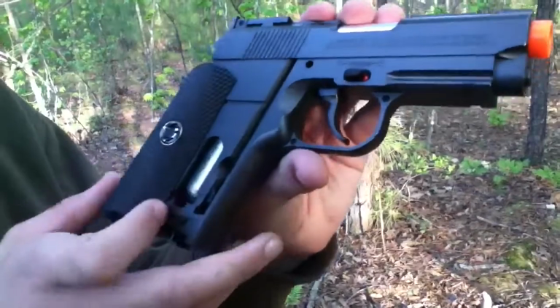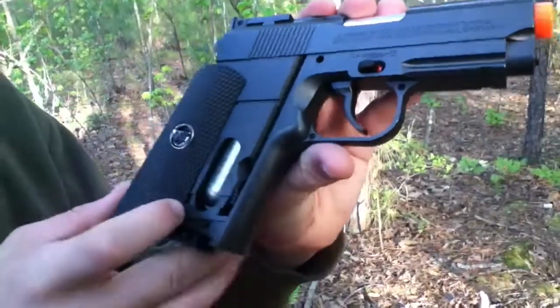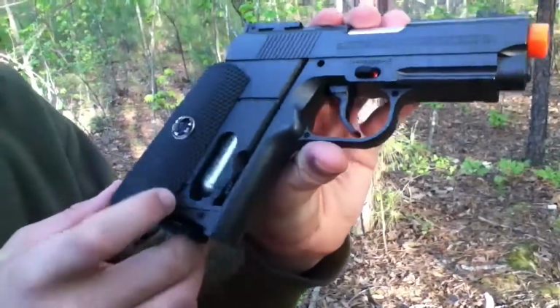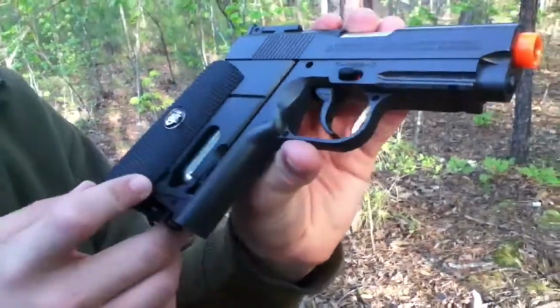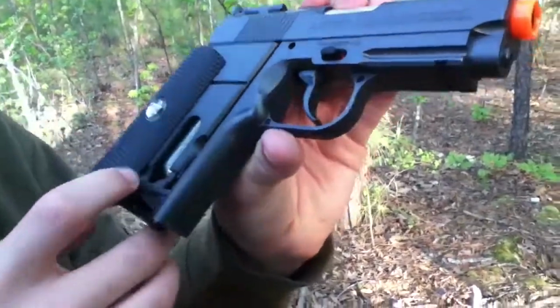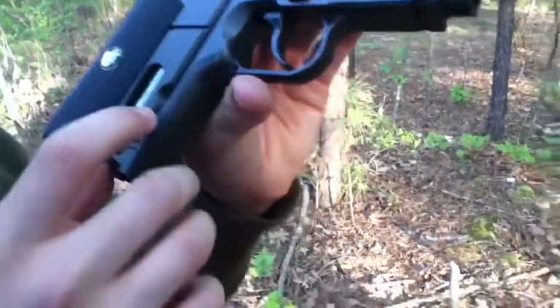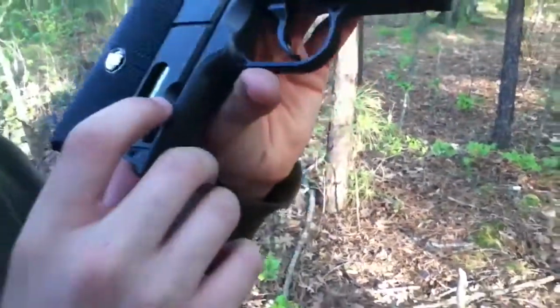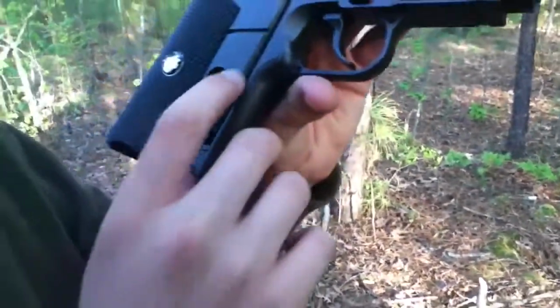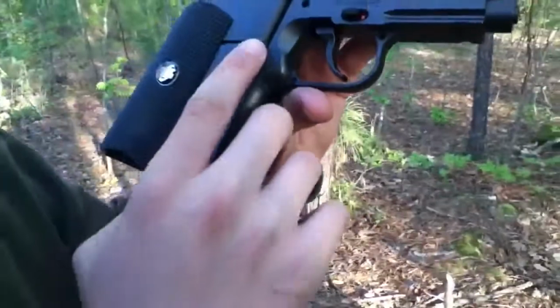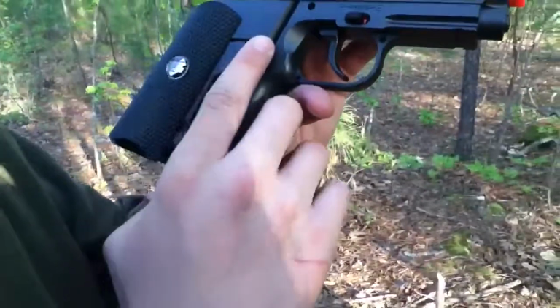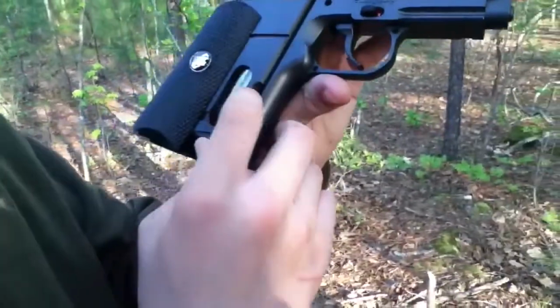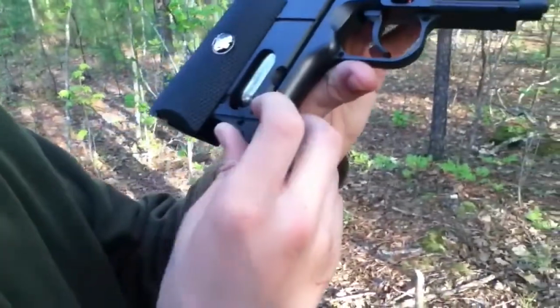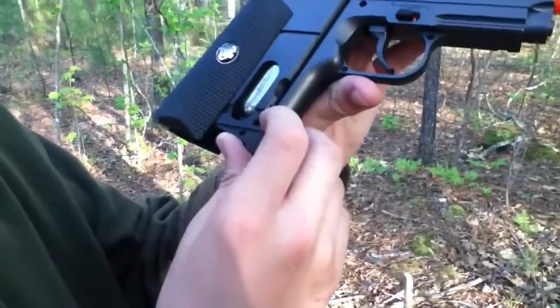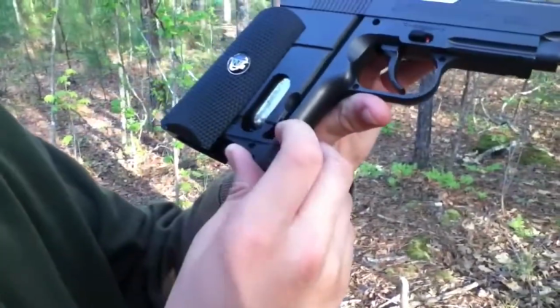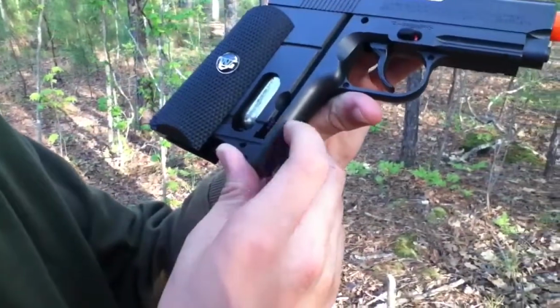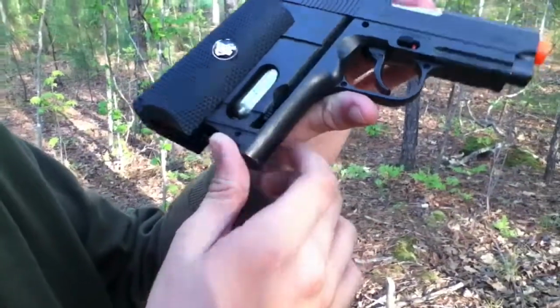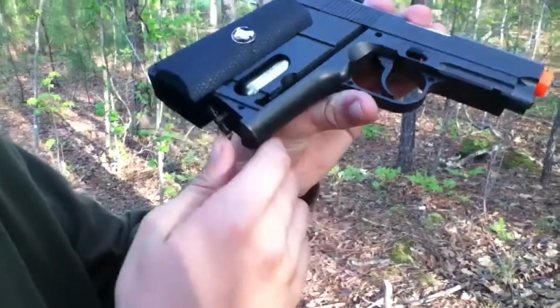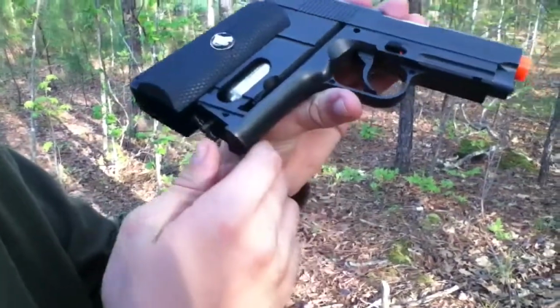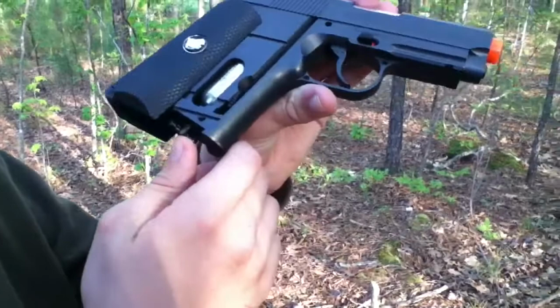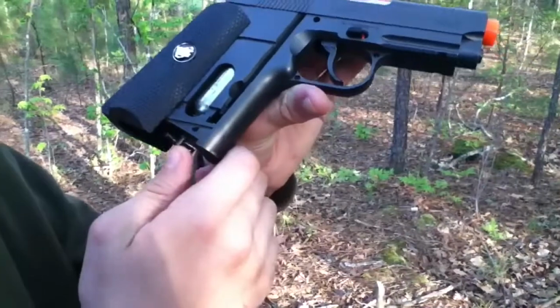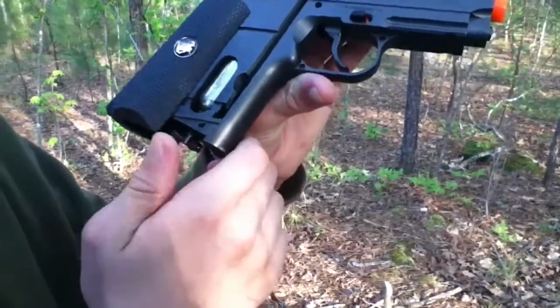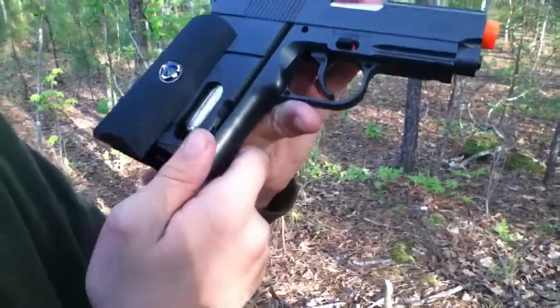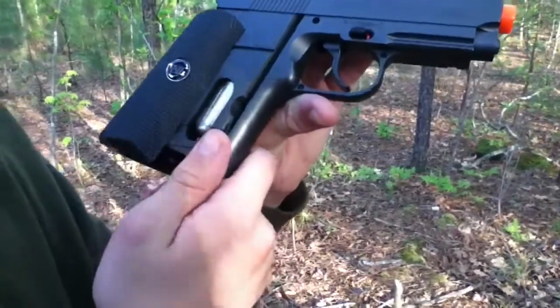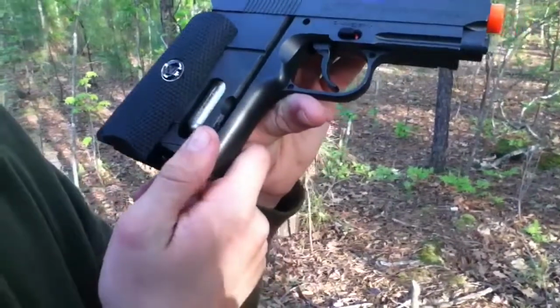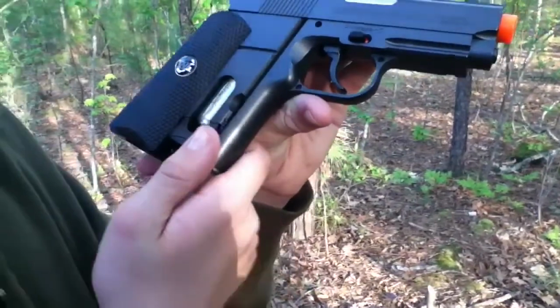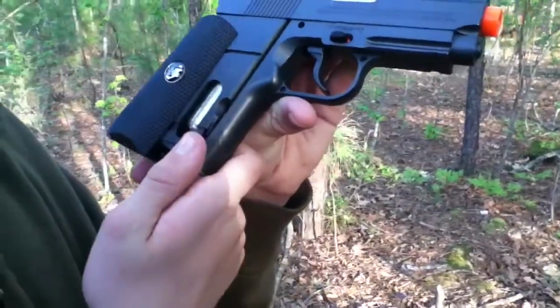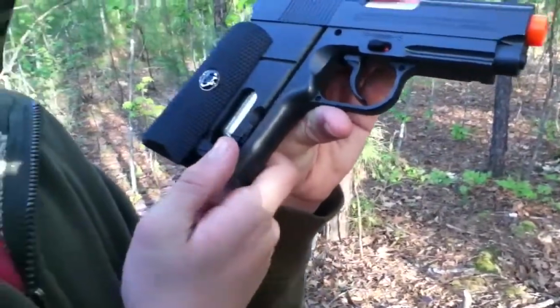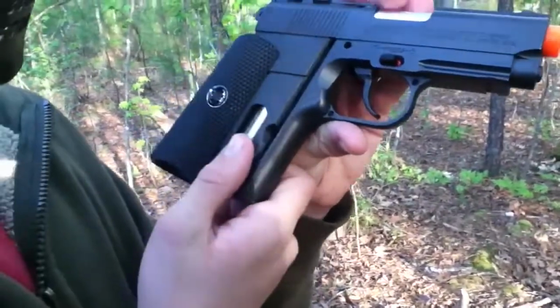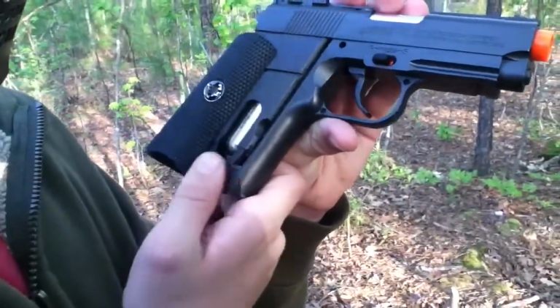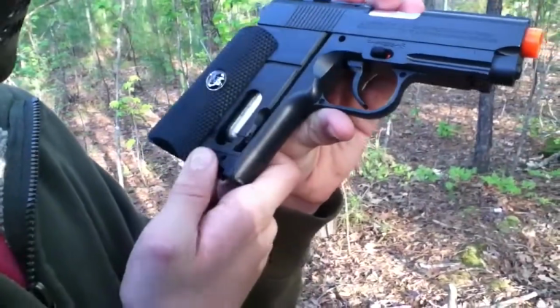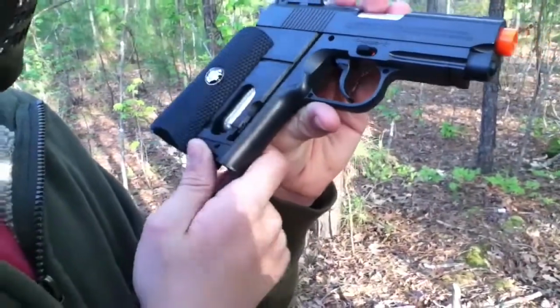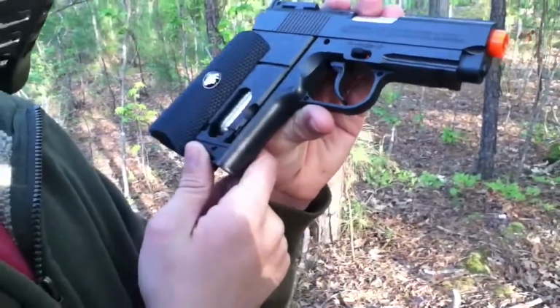Here's the inside. Here's all the BBs. It holds around 10, maybe 12 or 14 — I'm not sure. Maybe you can leave that in a comment.